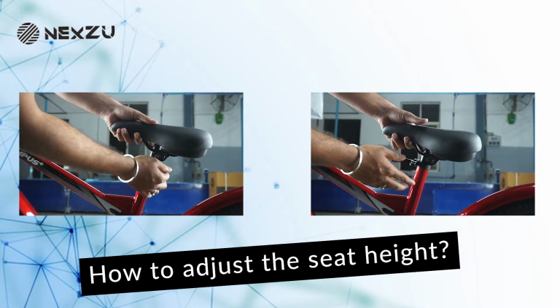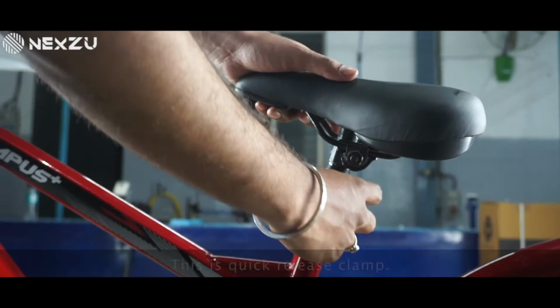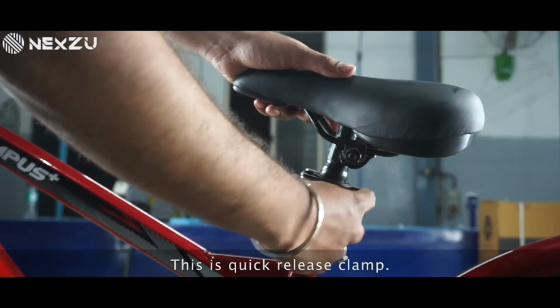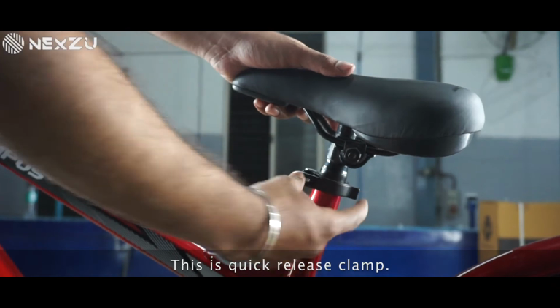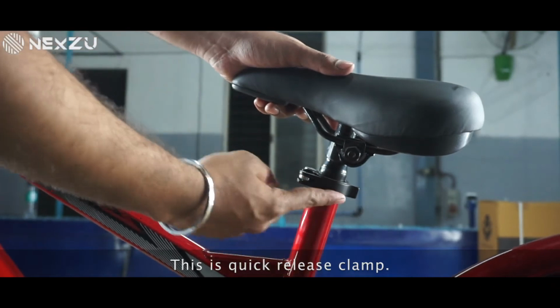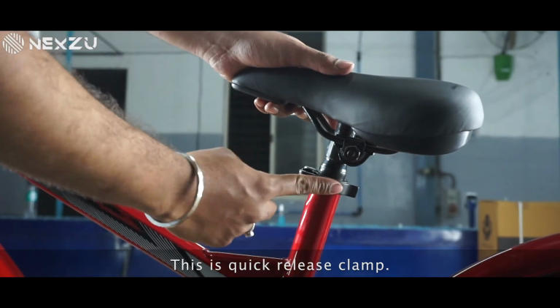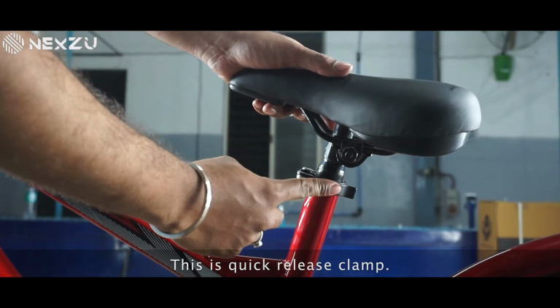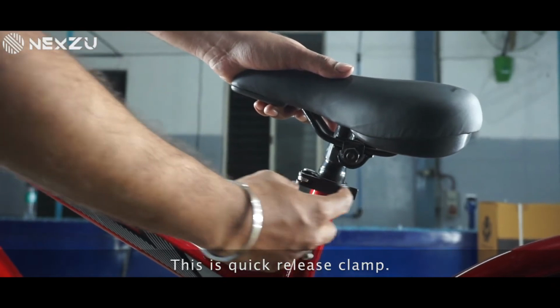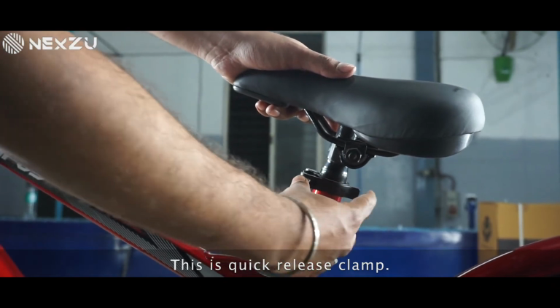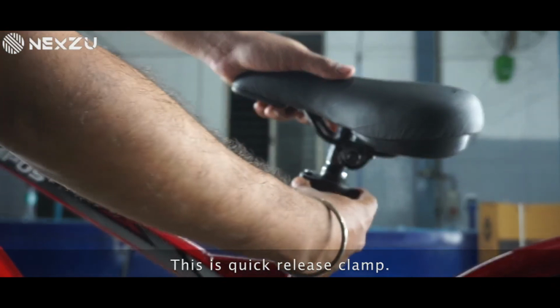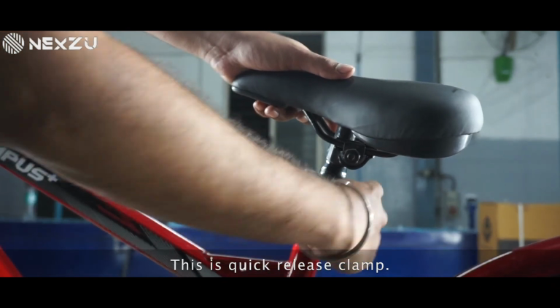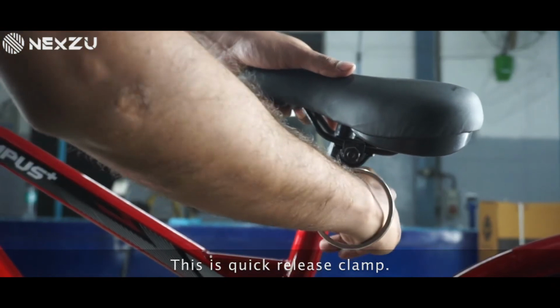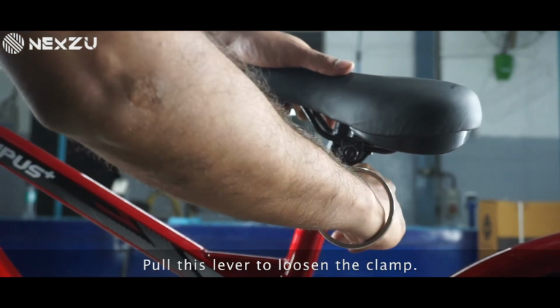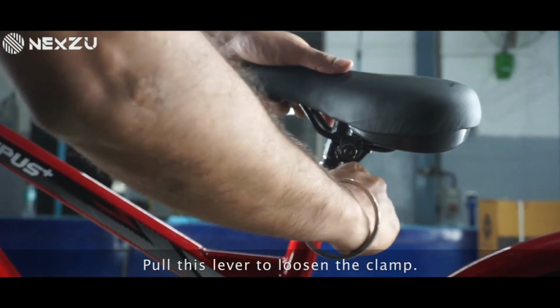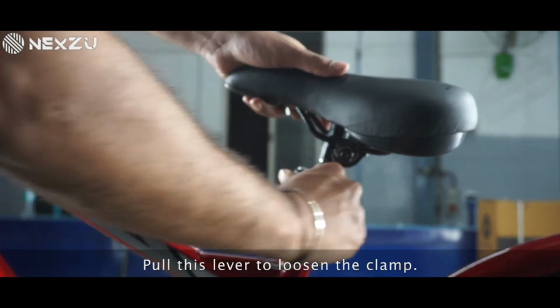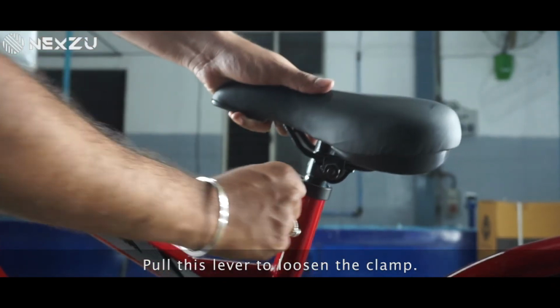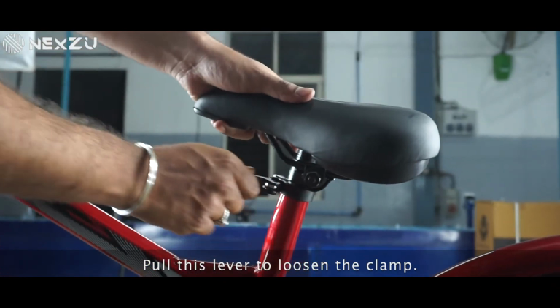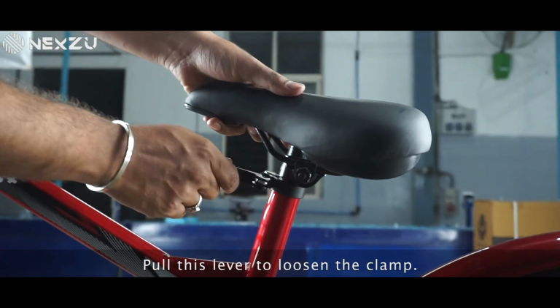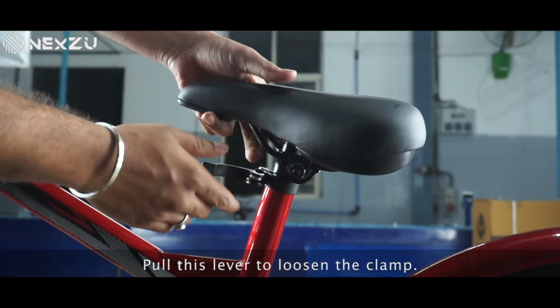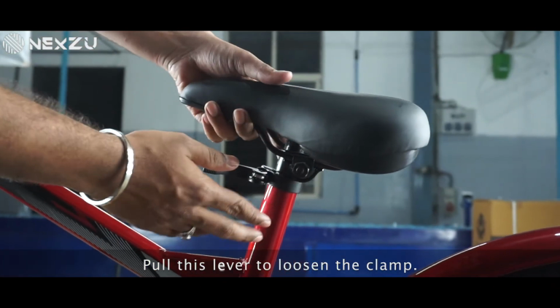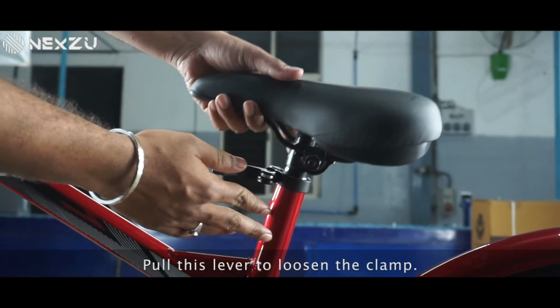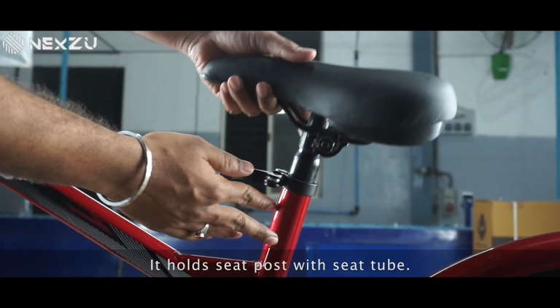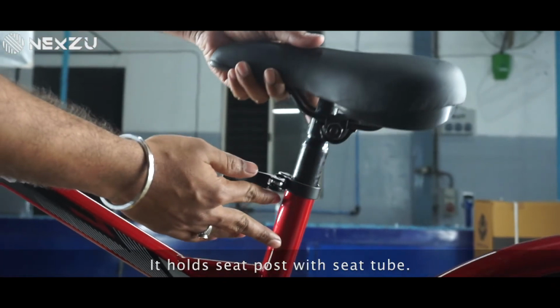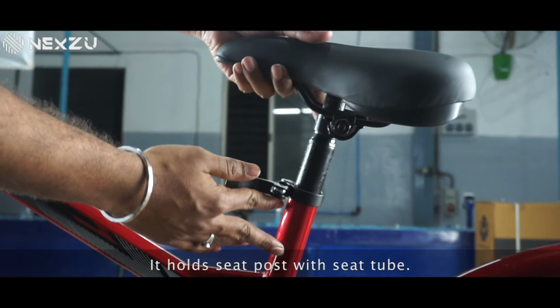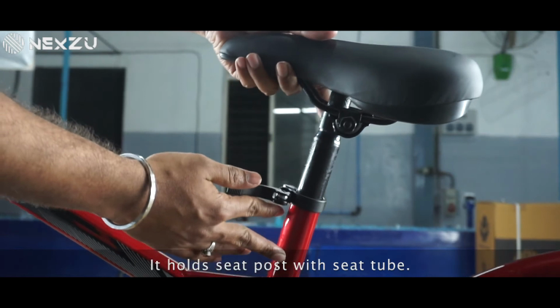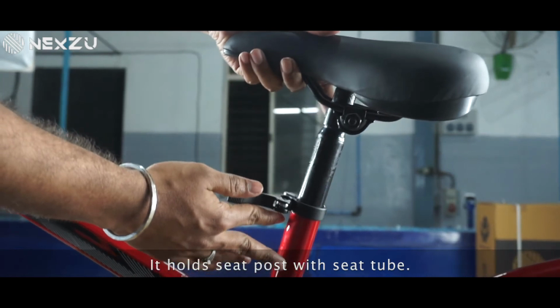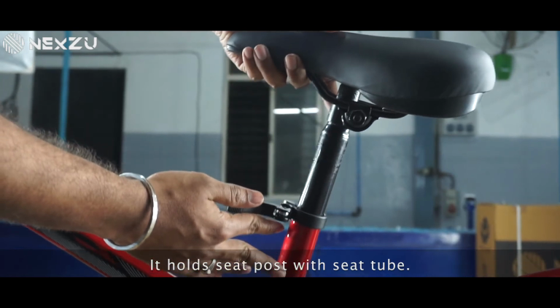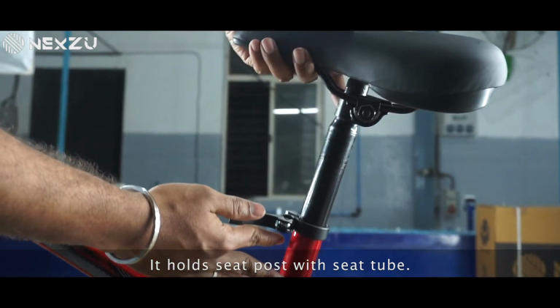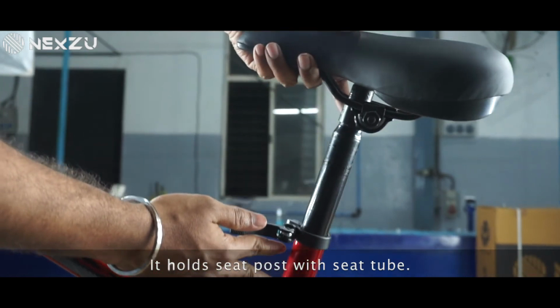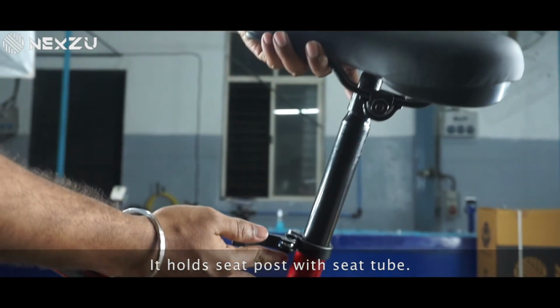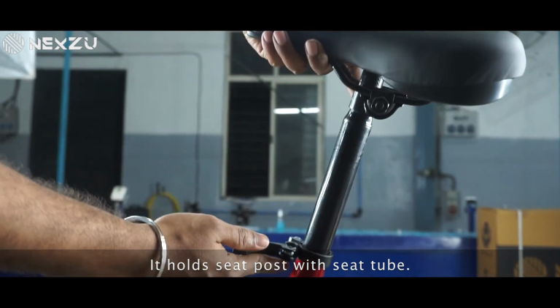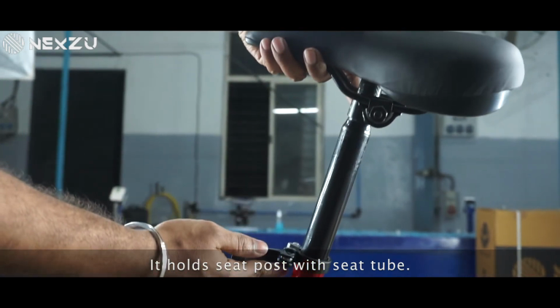This is the quick release clamp. Pull this lever to loosen the clamp. It holds the seat post with the seat tube.